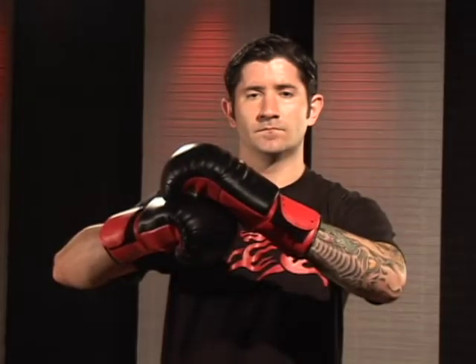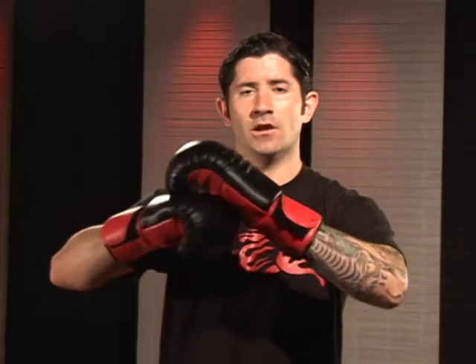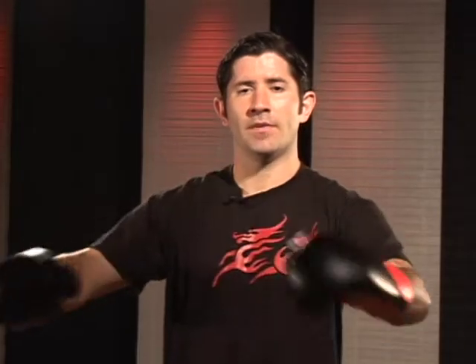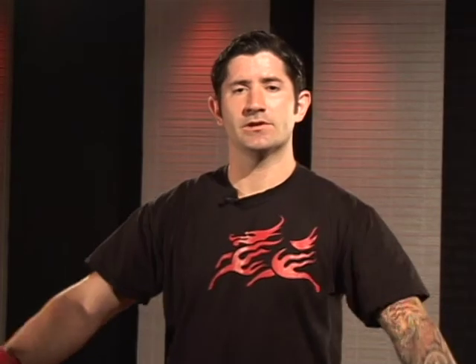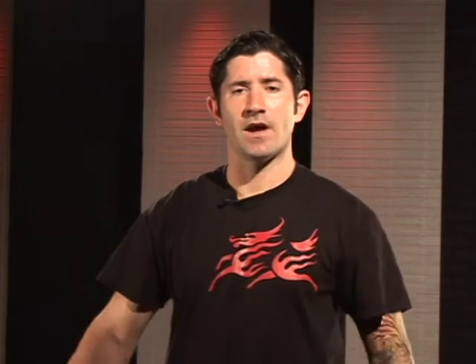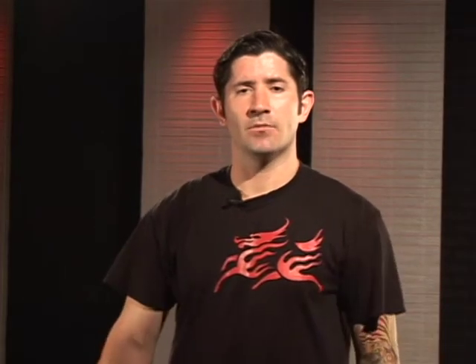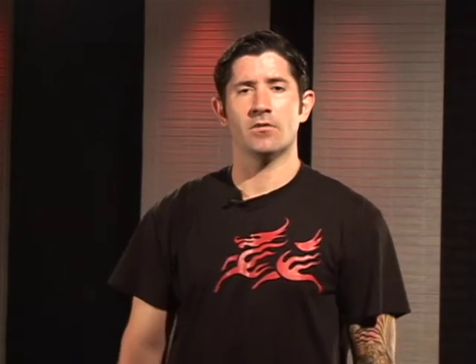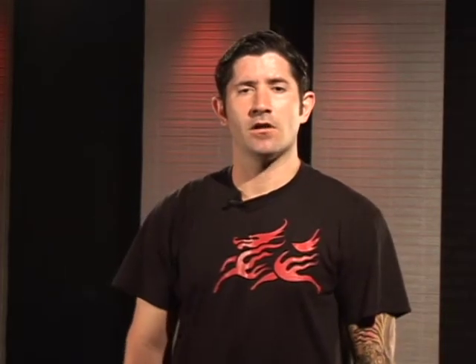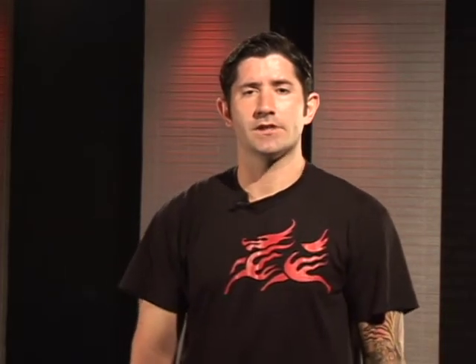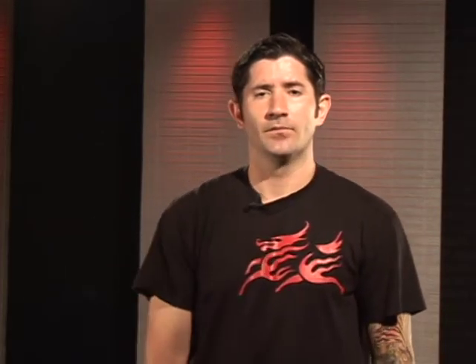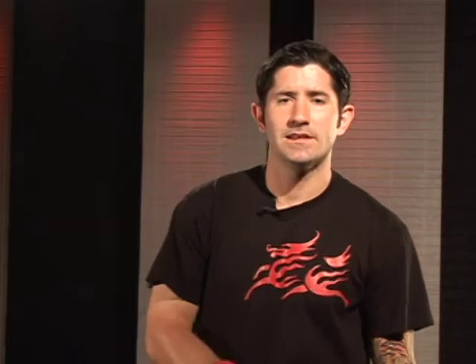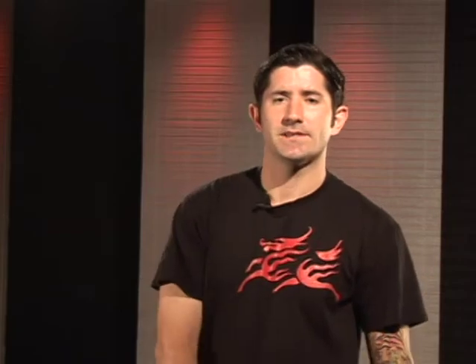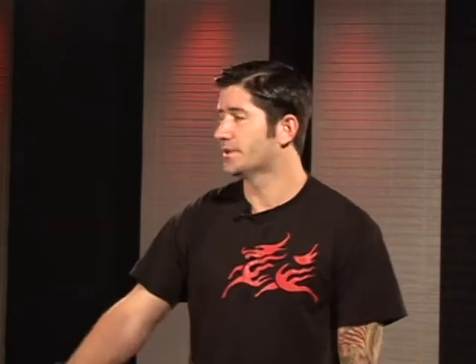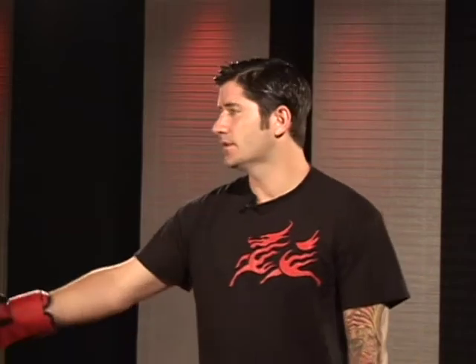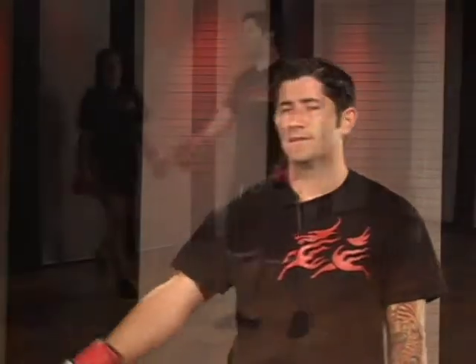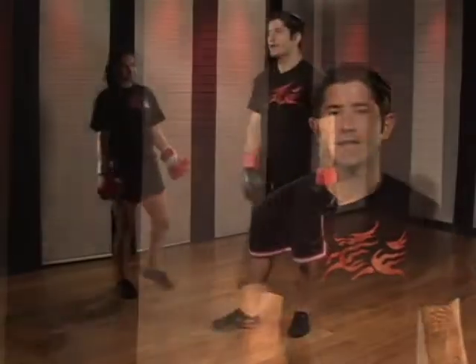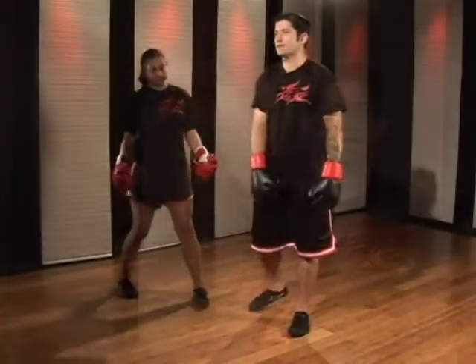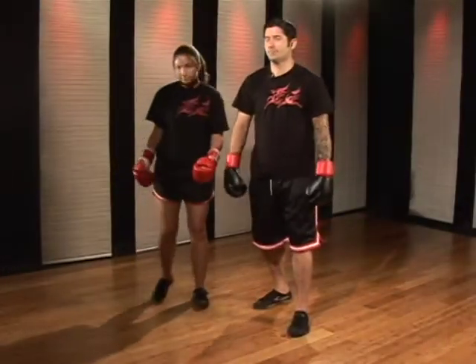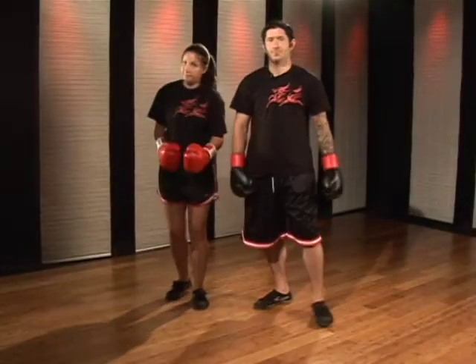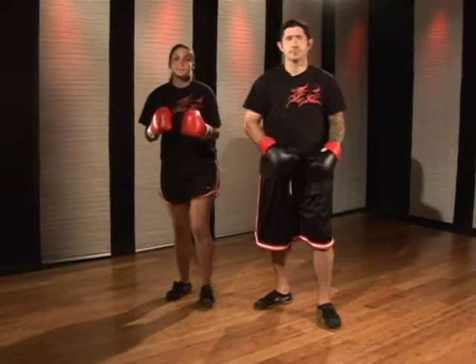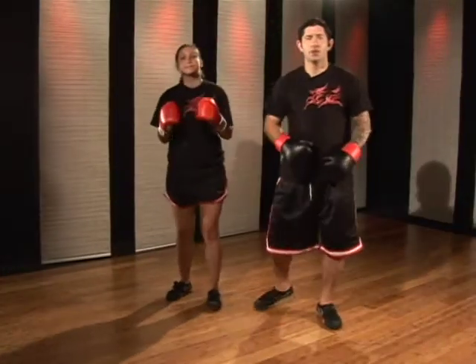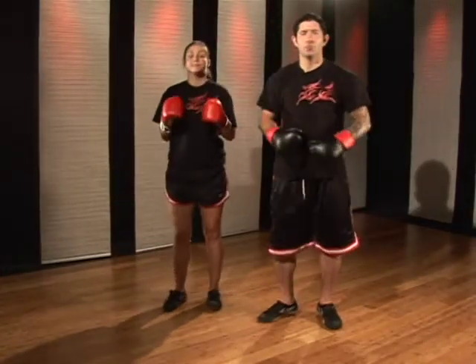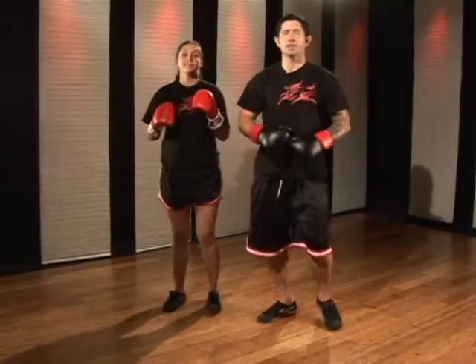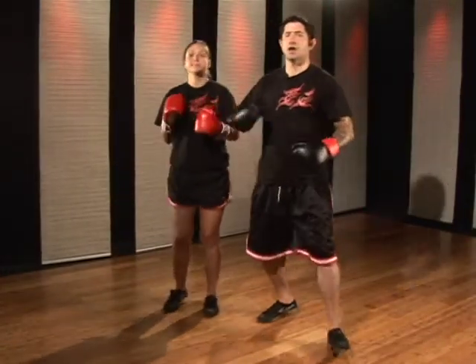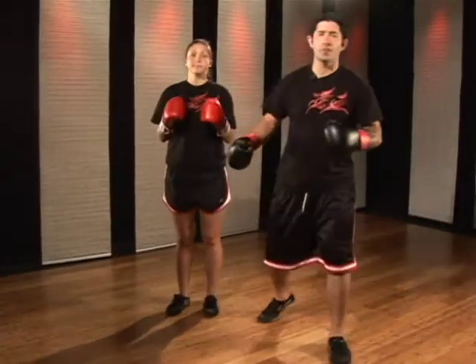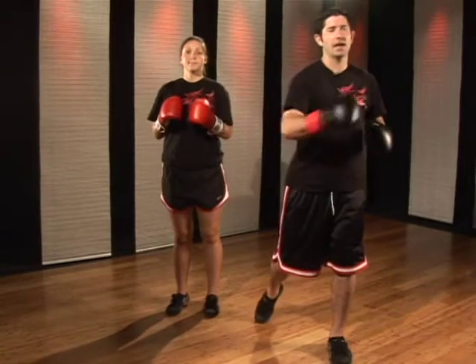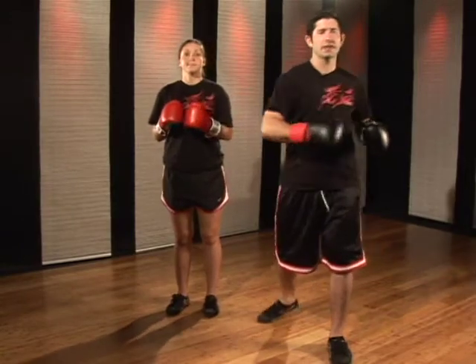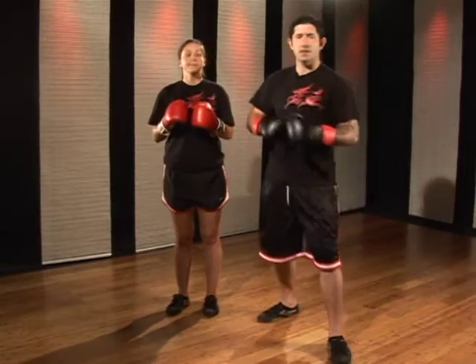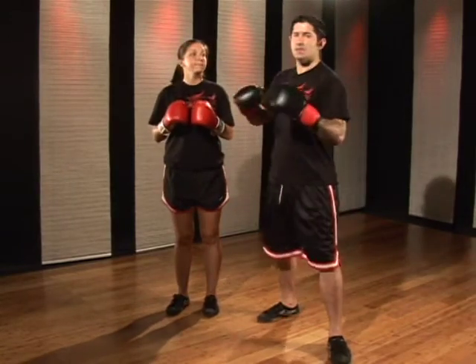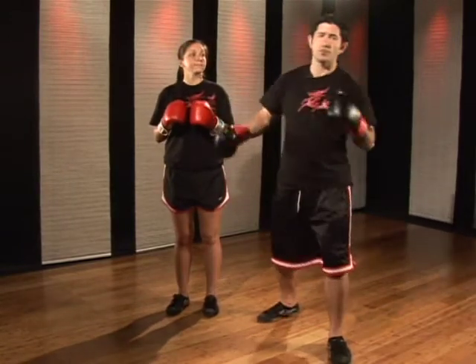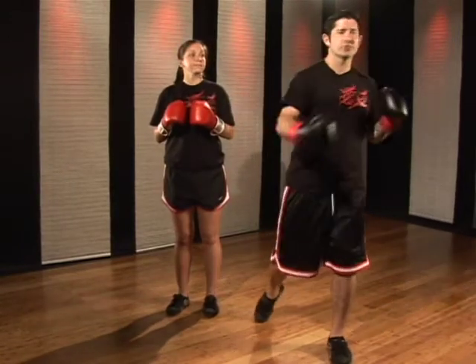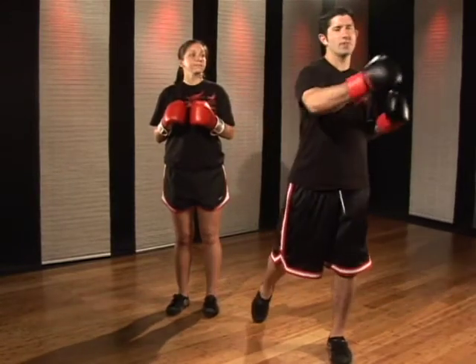Hello, my name is Shifu Mallon. I'm with the Clearwater Kung Fu Center. This is my assistant, Melissa, and this is kickboxing. We're focusing on our kickboxing hand technique, and this is called our rear shovel punch.